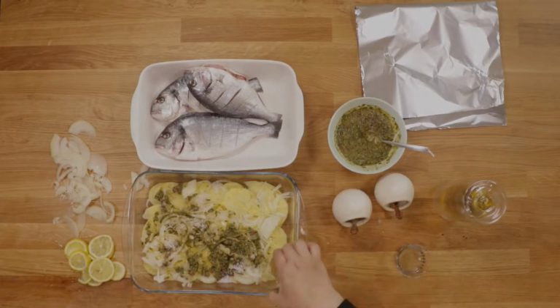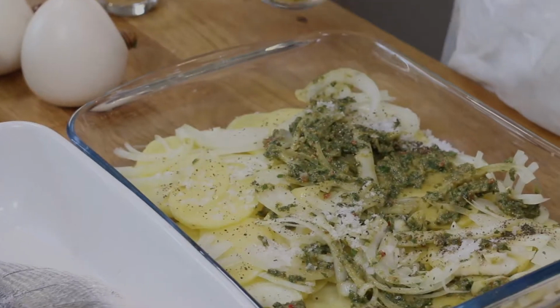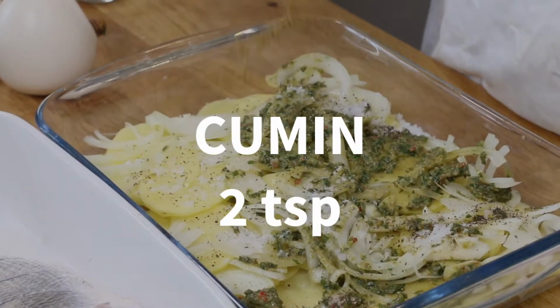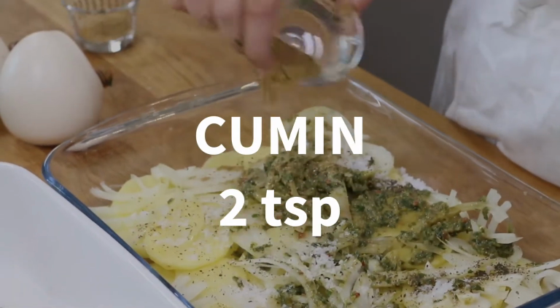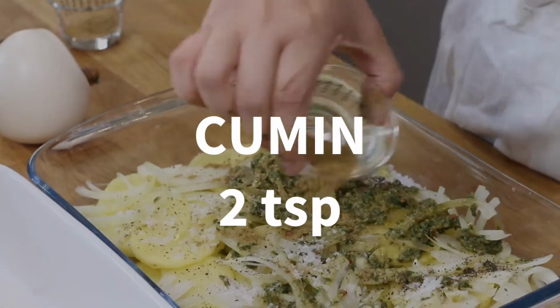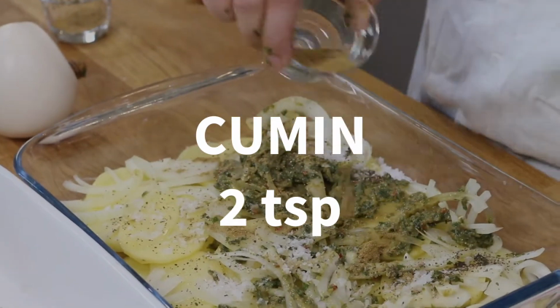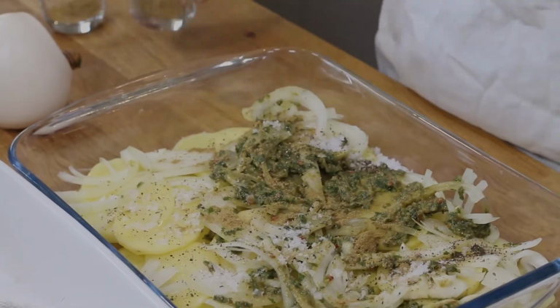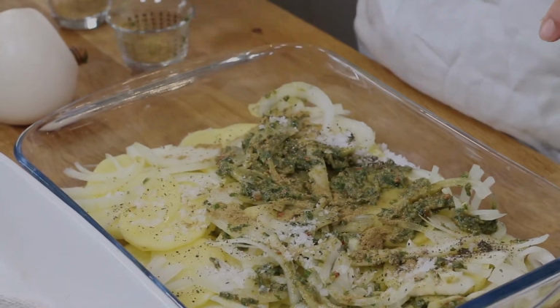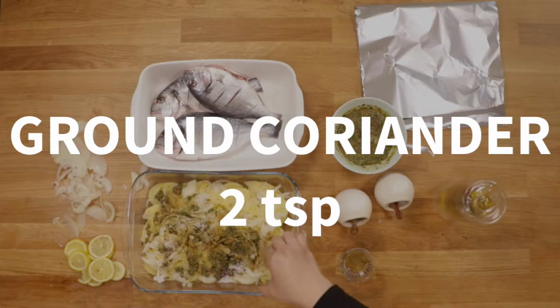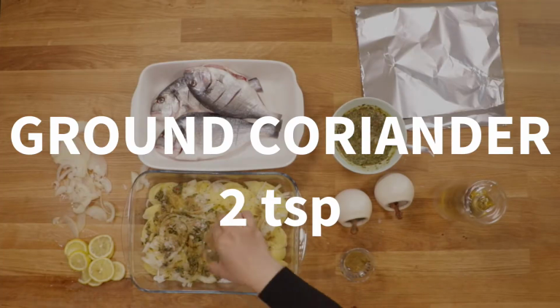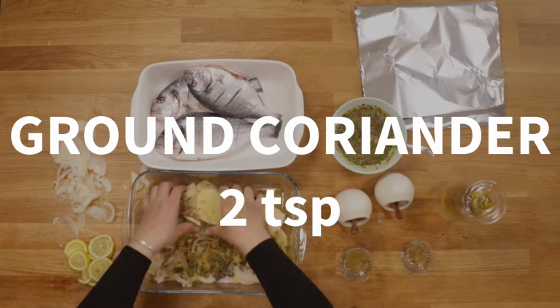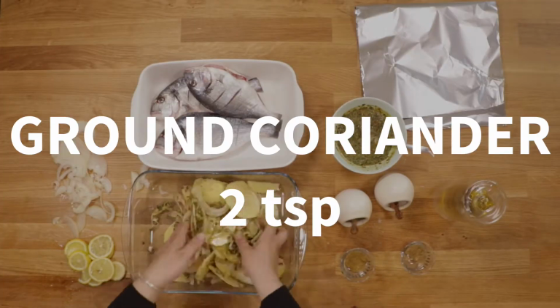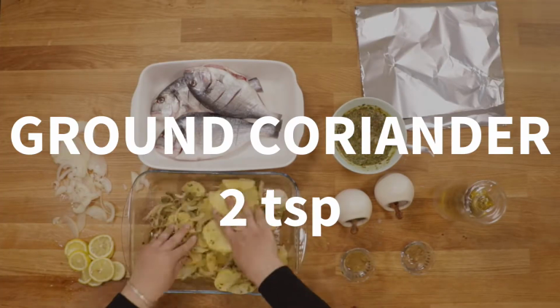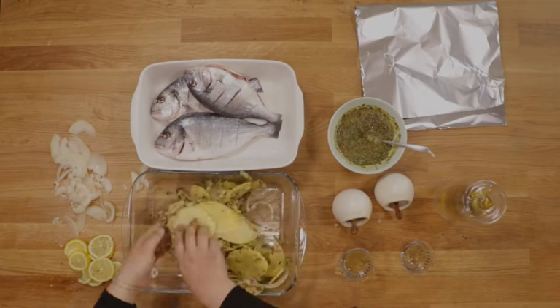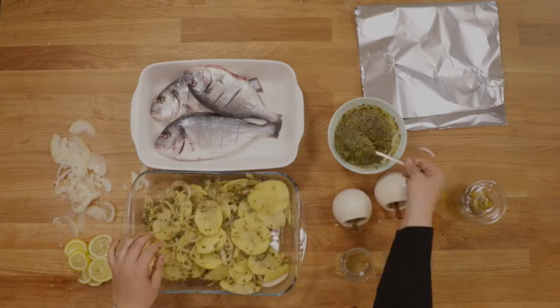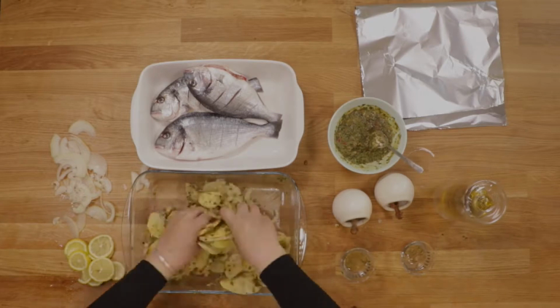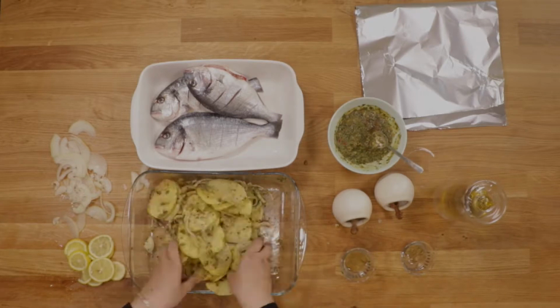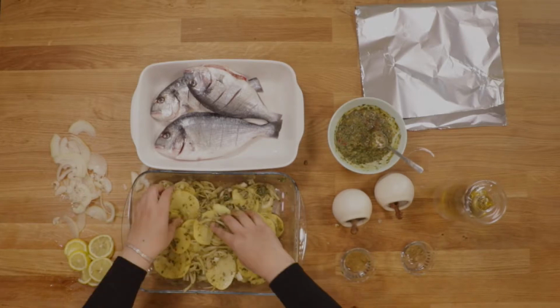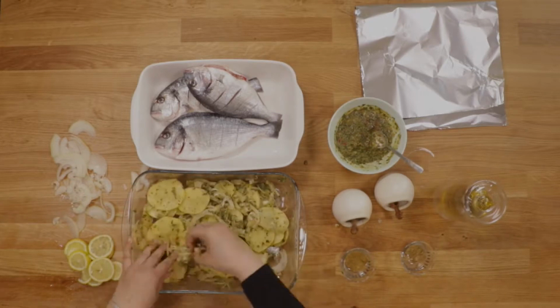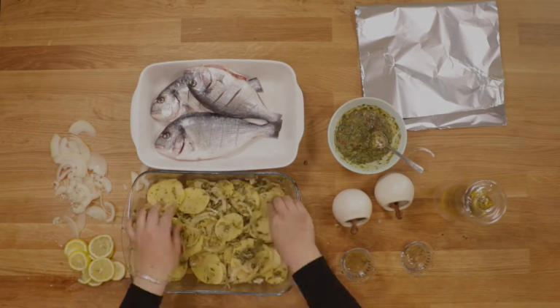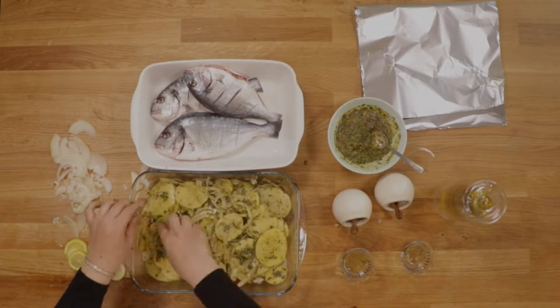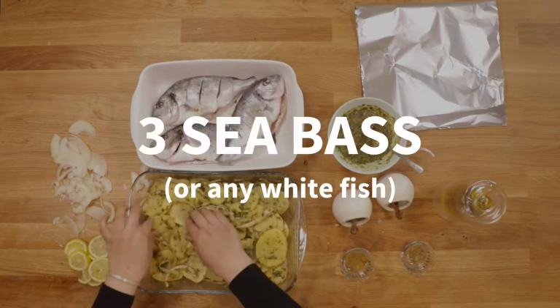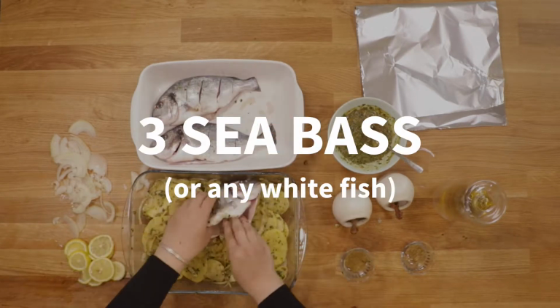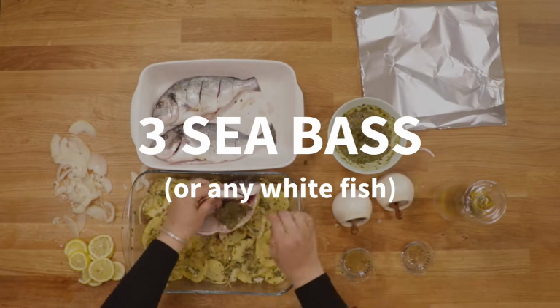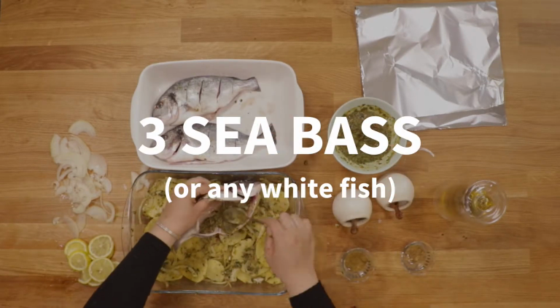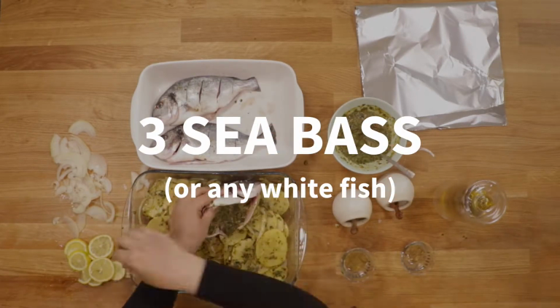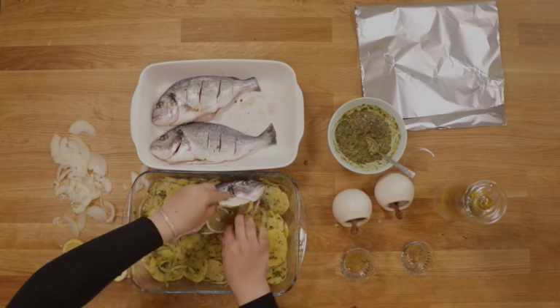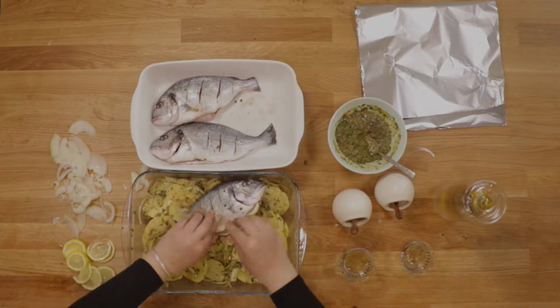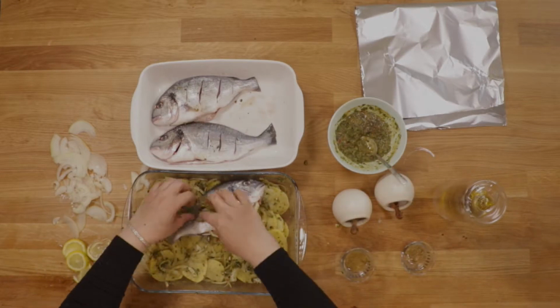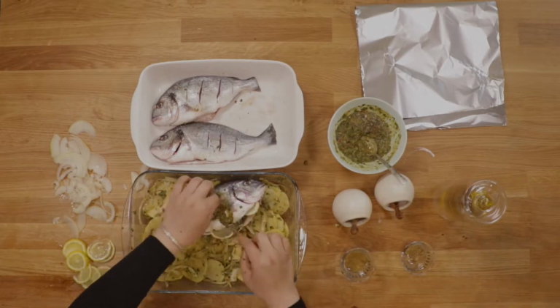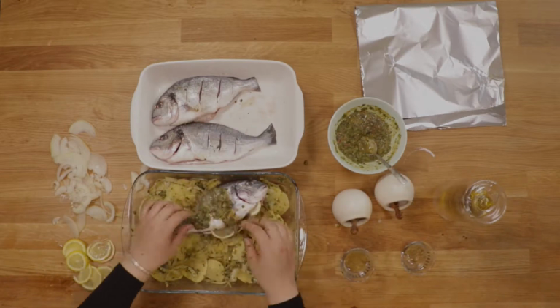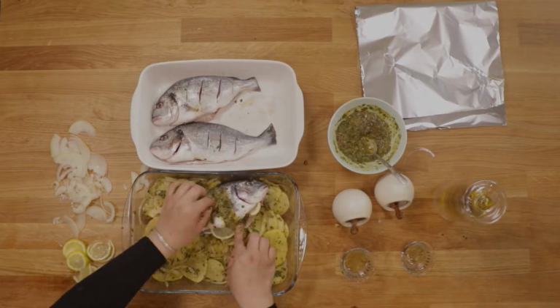This dish is great for iftar because it's light and zingy, and it doesn't require much work. It's also easy to make for small or large crowds, and it's one of those dishes that you just pop in the oven and forget about. Serve it with a salad and enjoy.